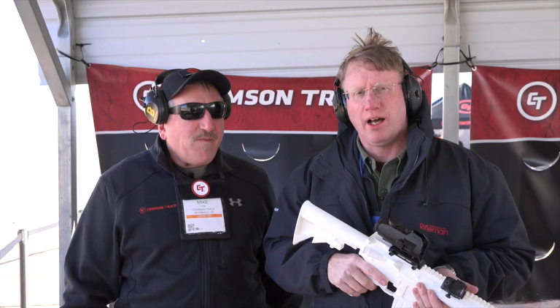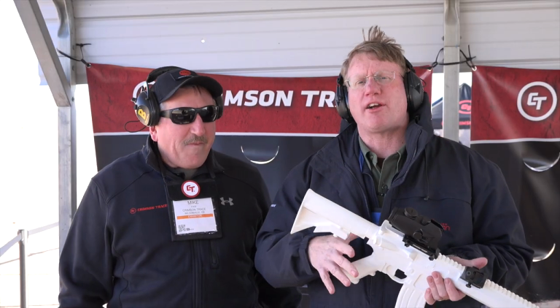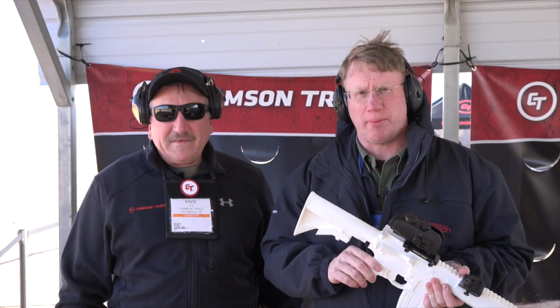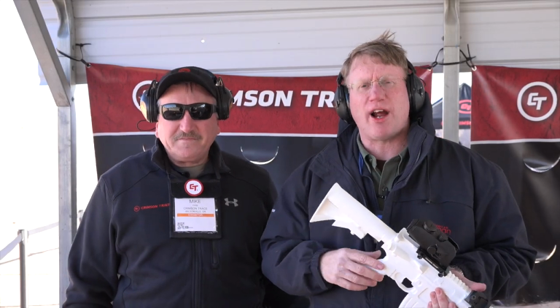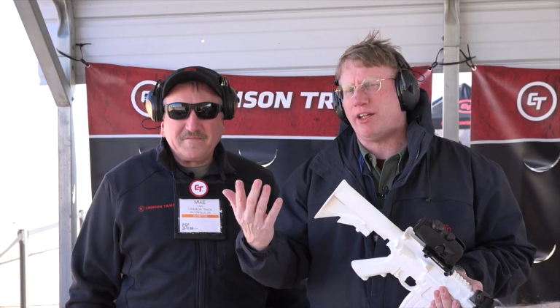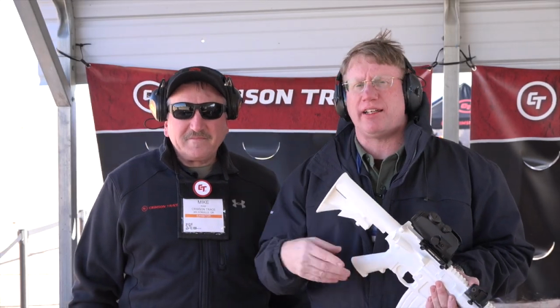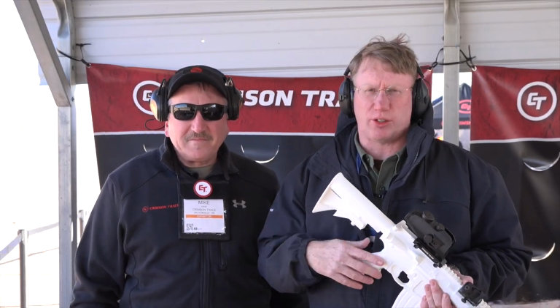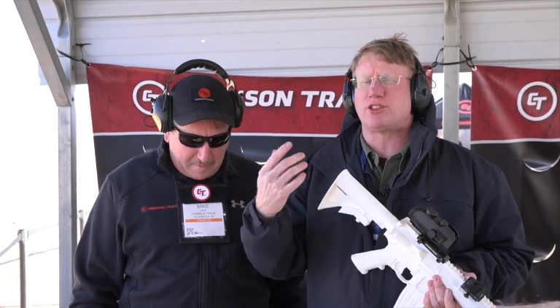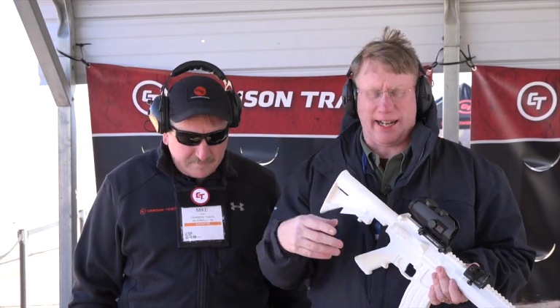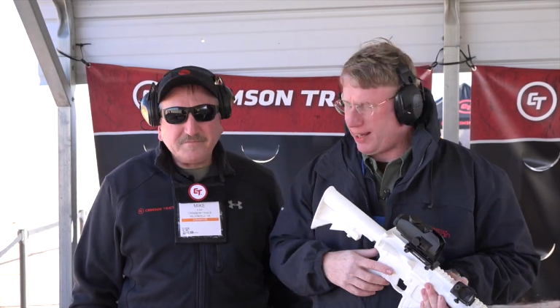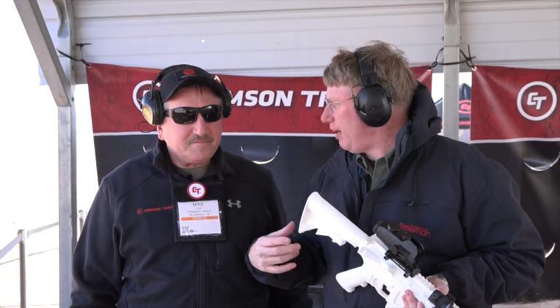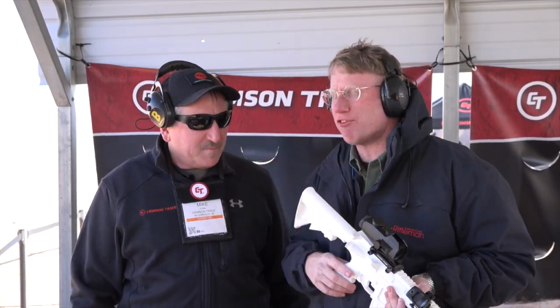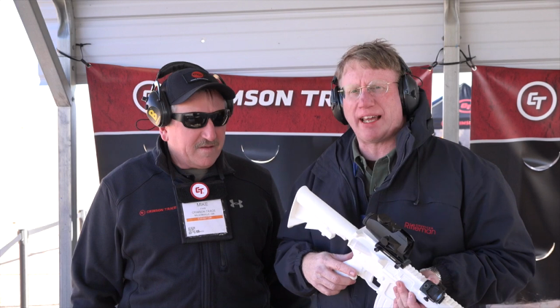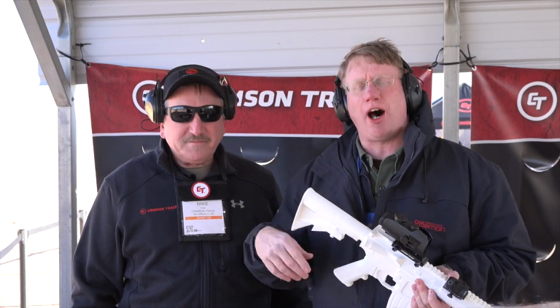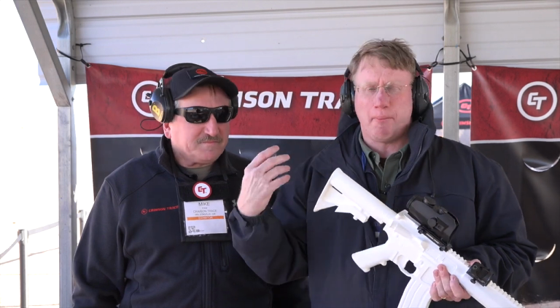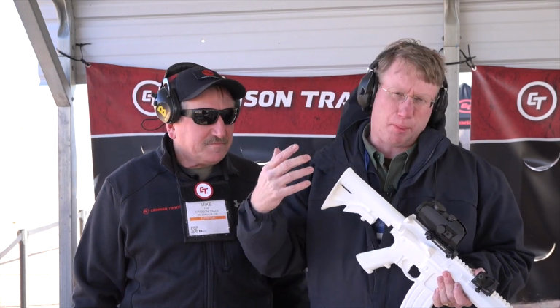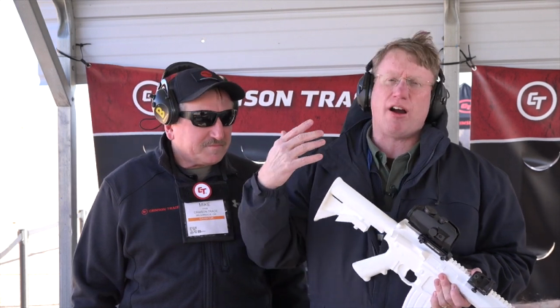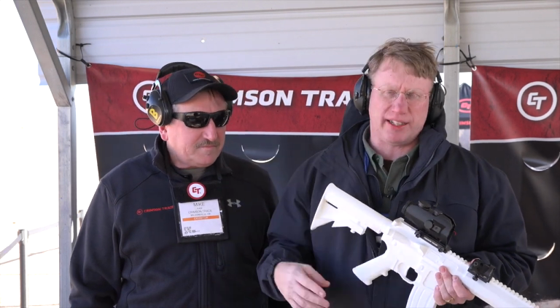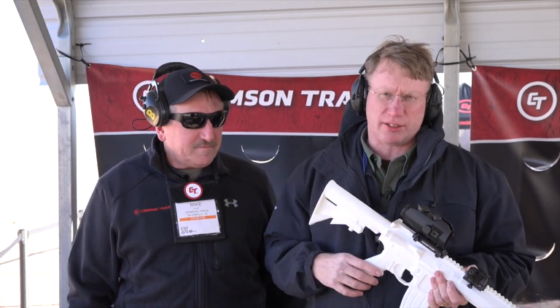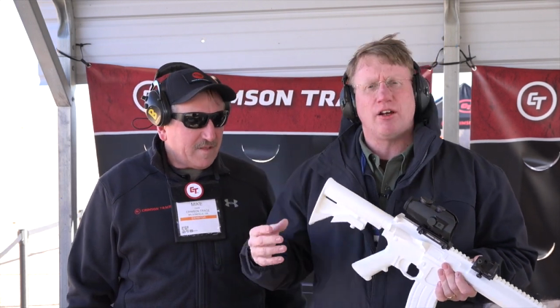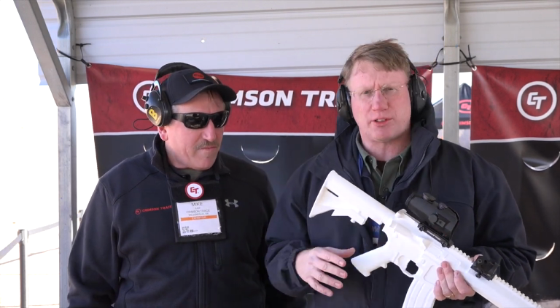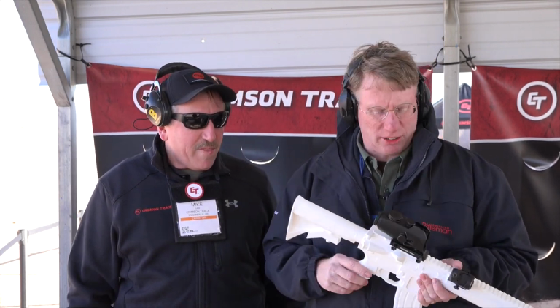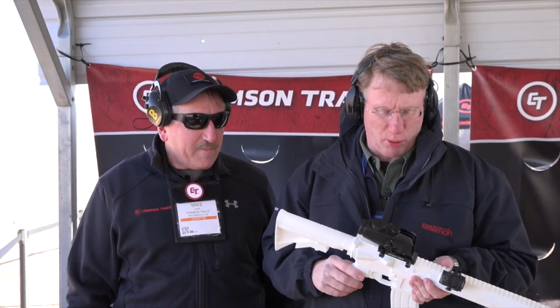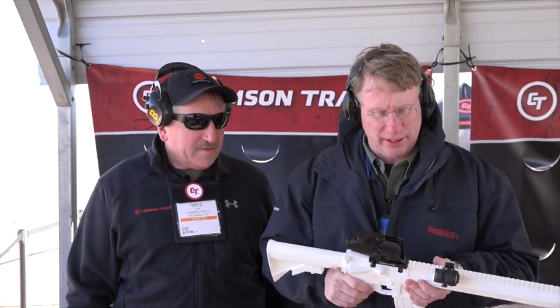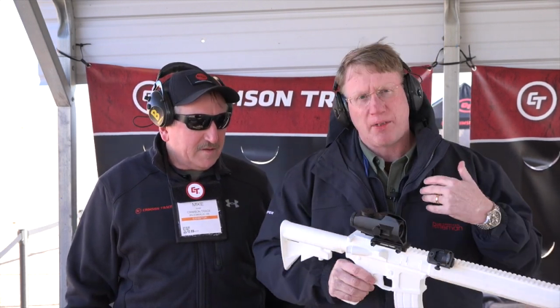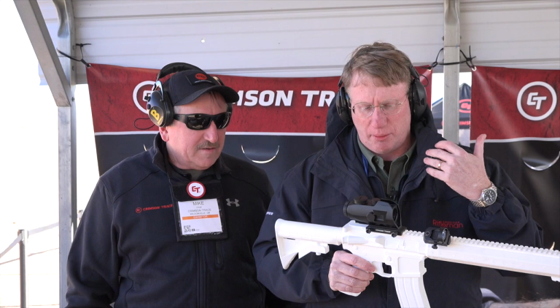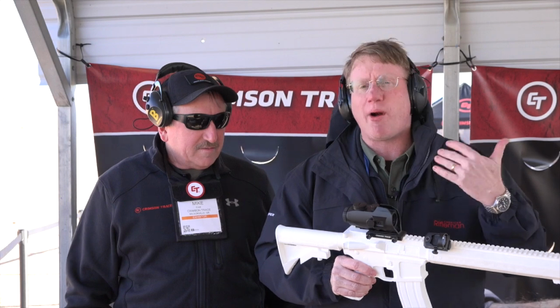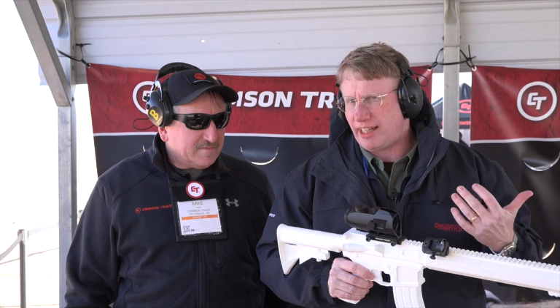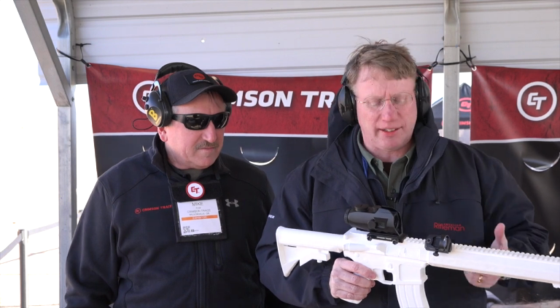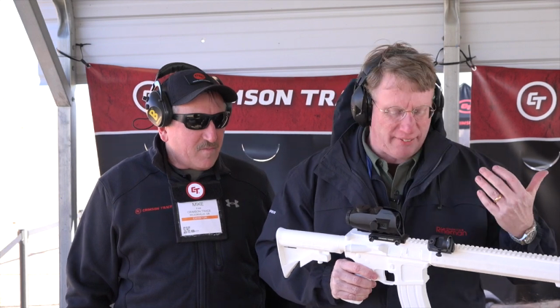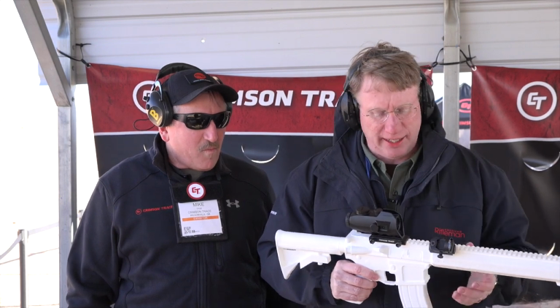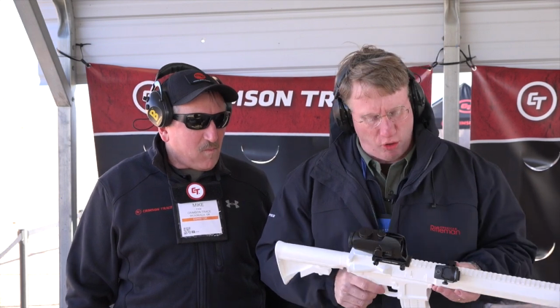Hi, I'm Mark Keefe with American Rifleman, here at Media Day on the Range 2019 with my old friend Mike Faw. Mike is the PR and media director for Crimson Trace Corporation, and there are some things from CT that we haven't seen here before.